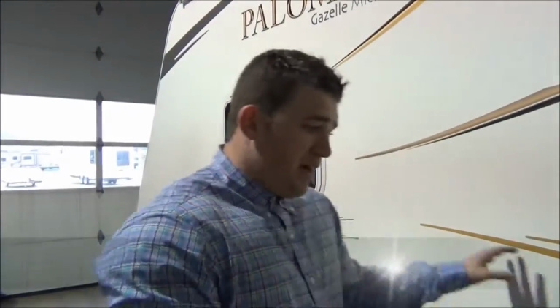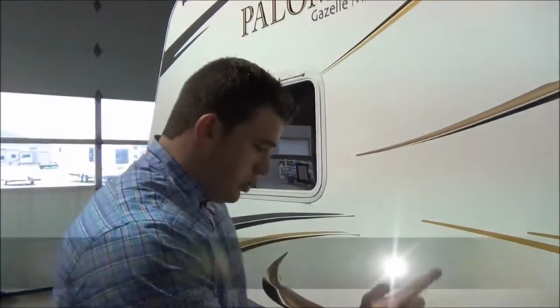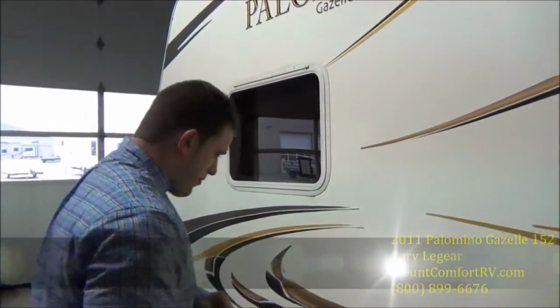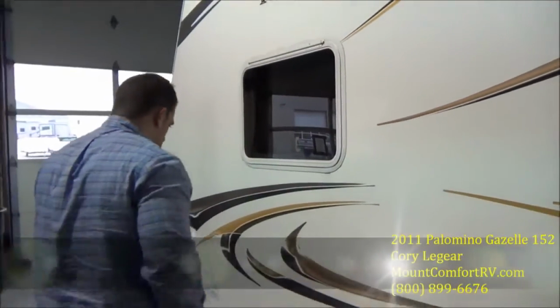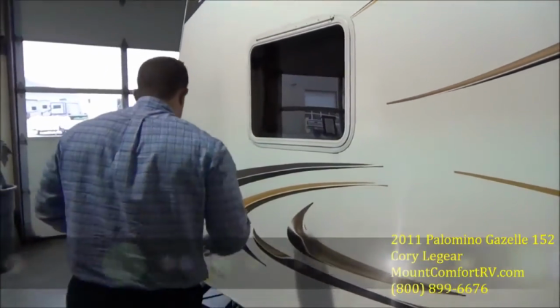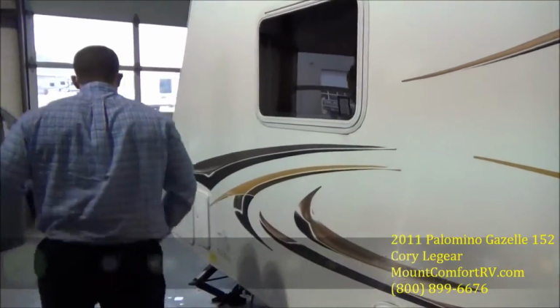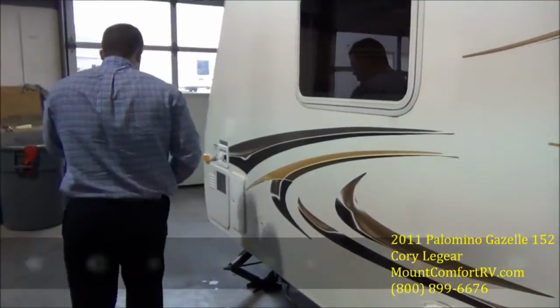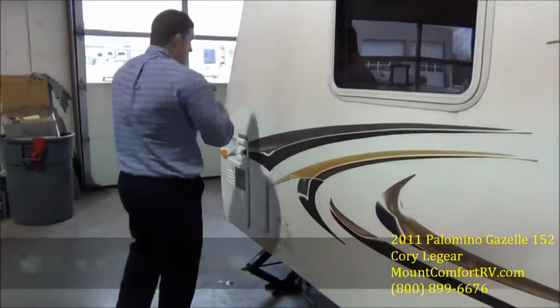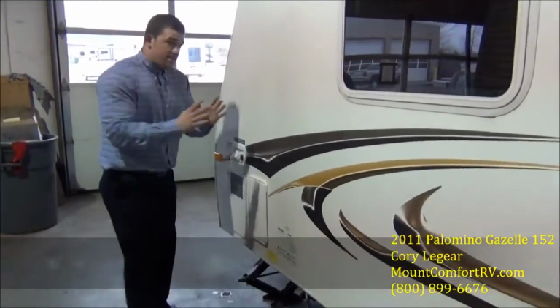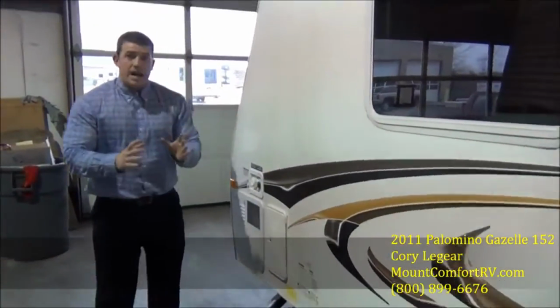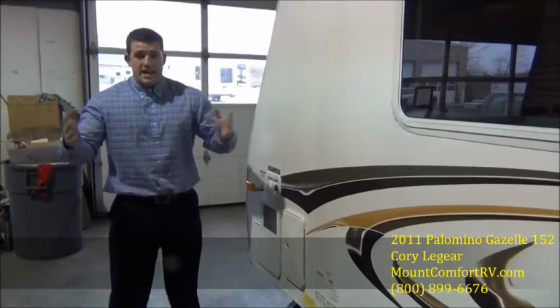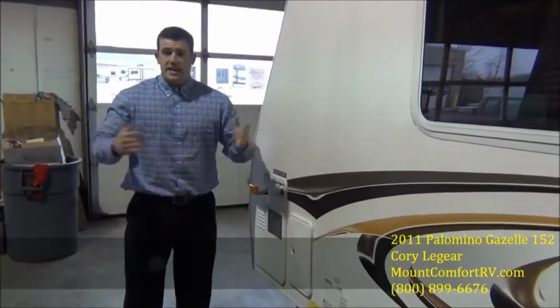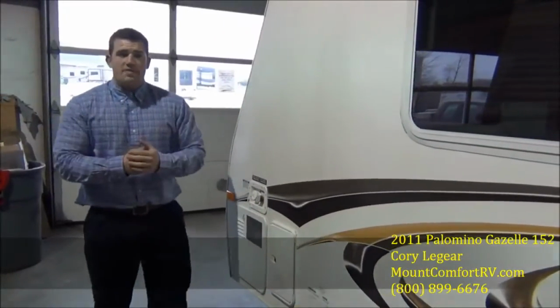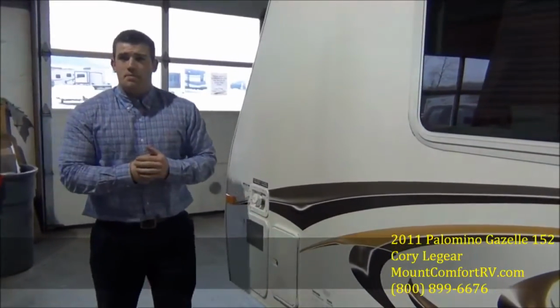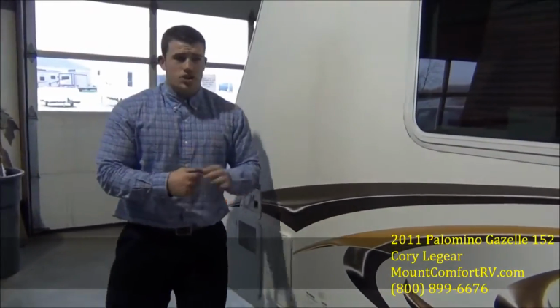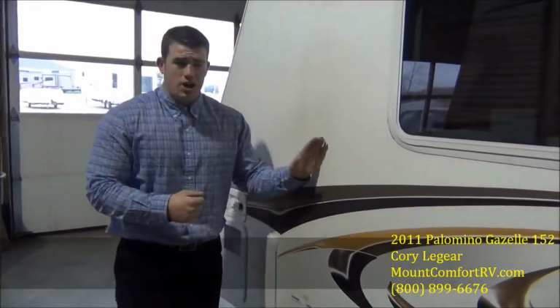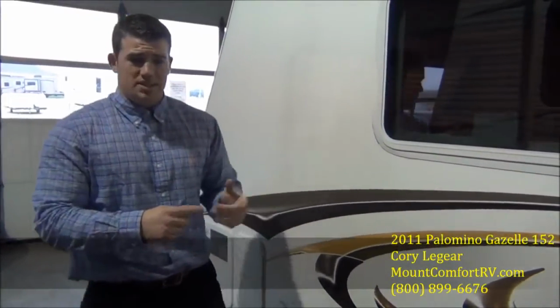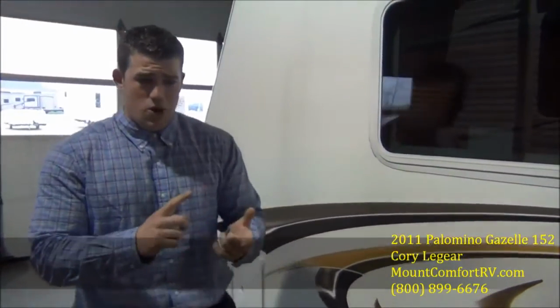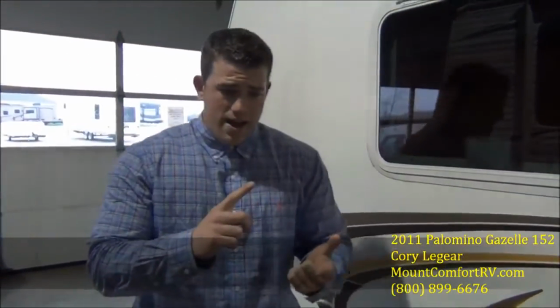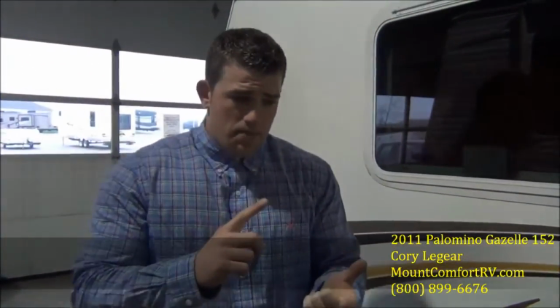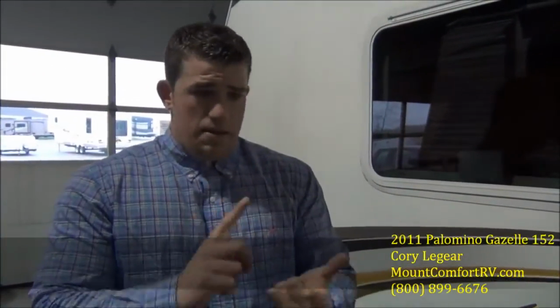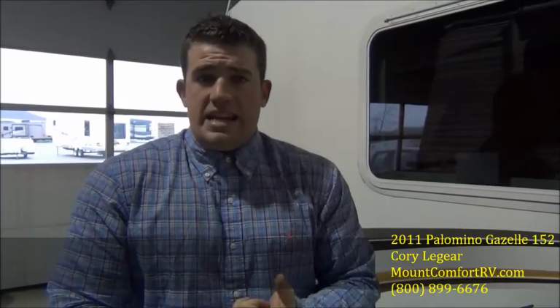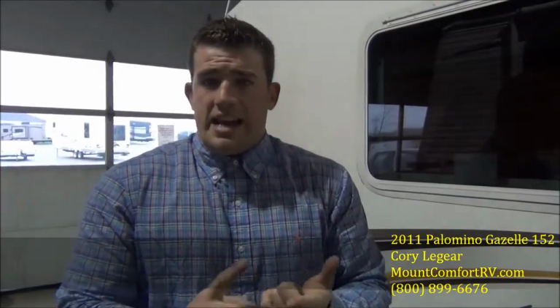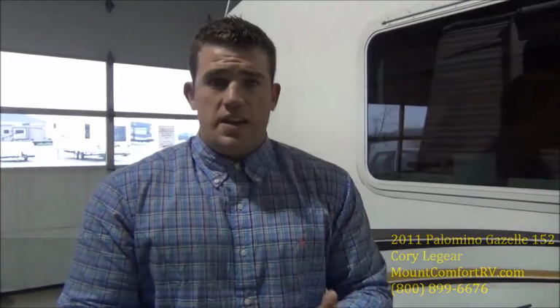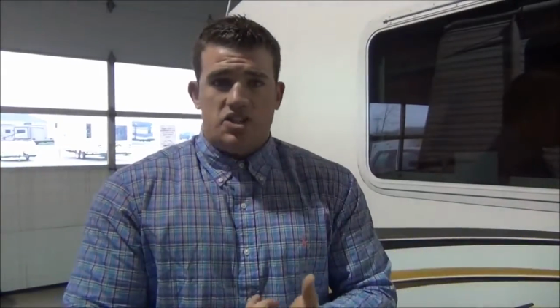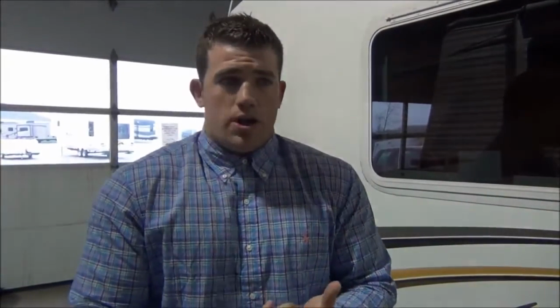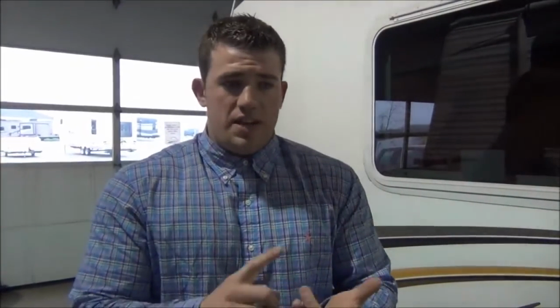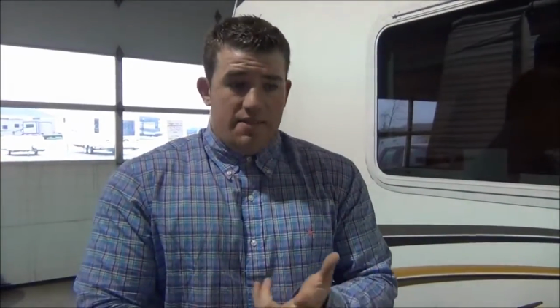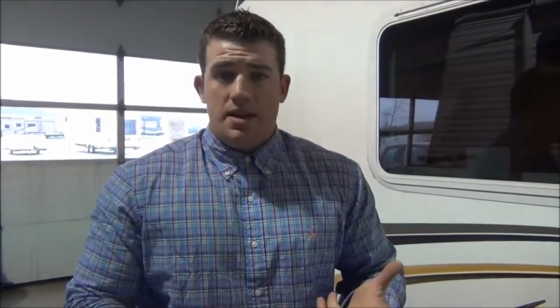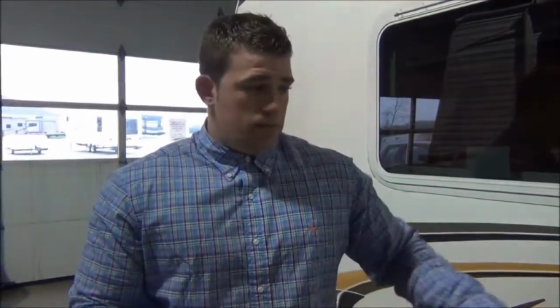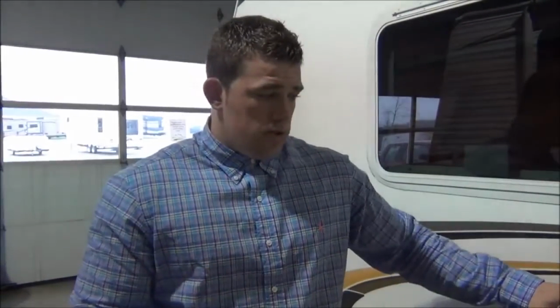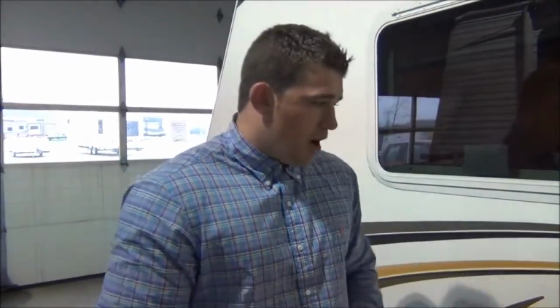This is an aluminum frame coach, so very lightweight. We don't have to have a big truck to tow this. It could be towed by any SUV, any smaller SUV — even some minivans will be able to tow this, no problem.